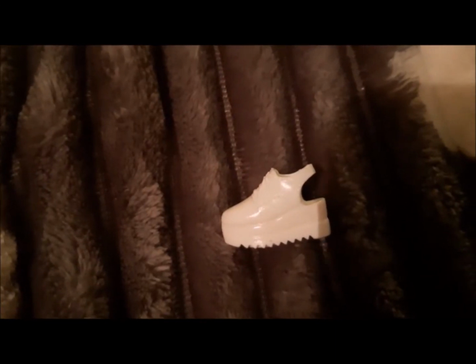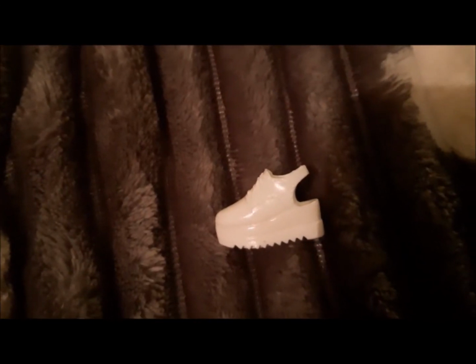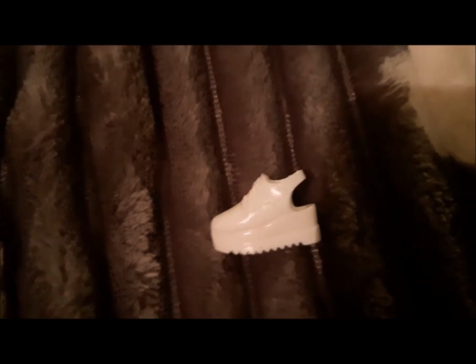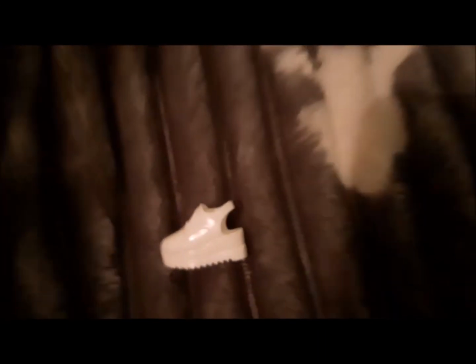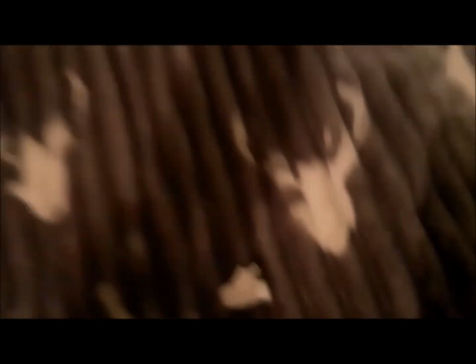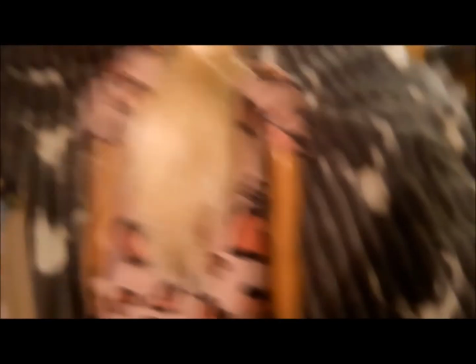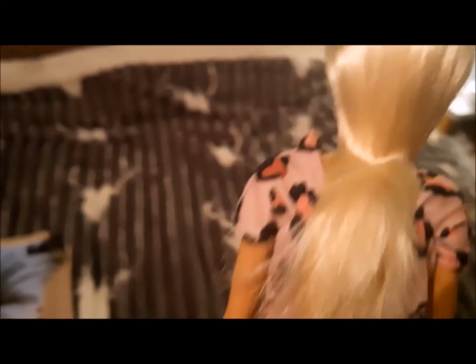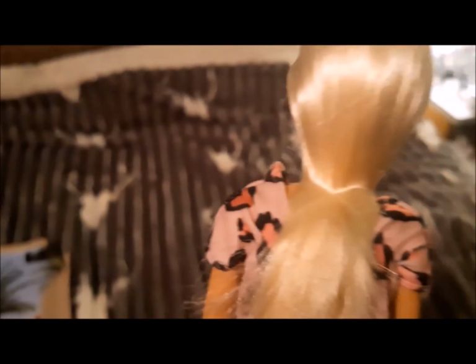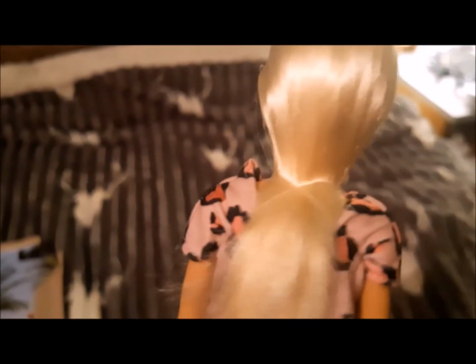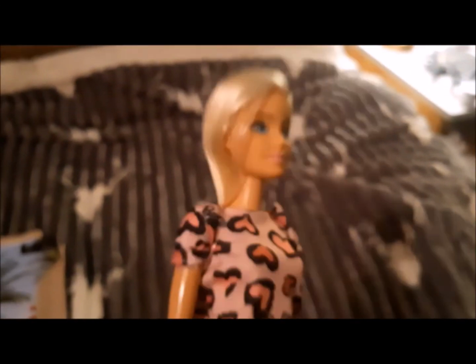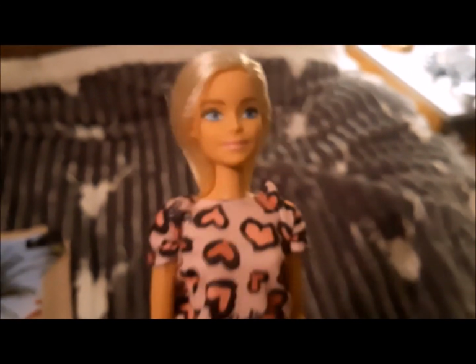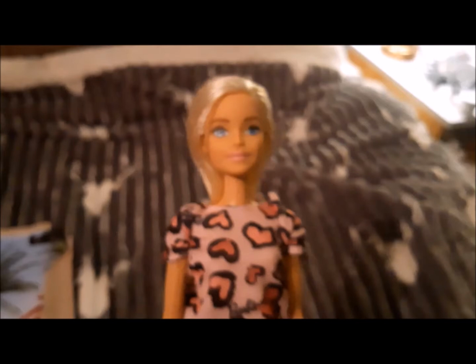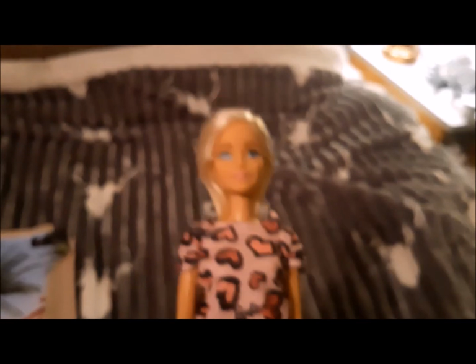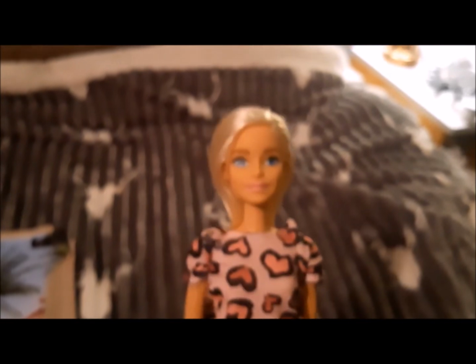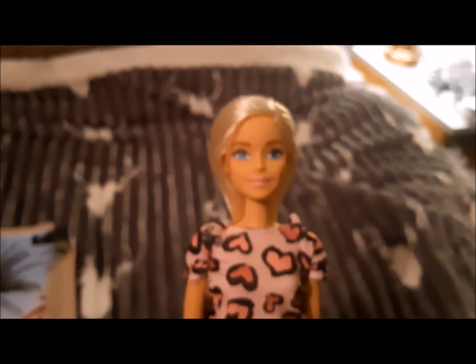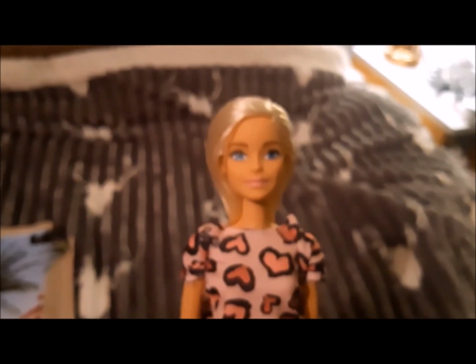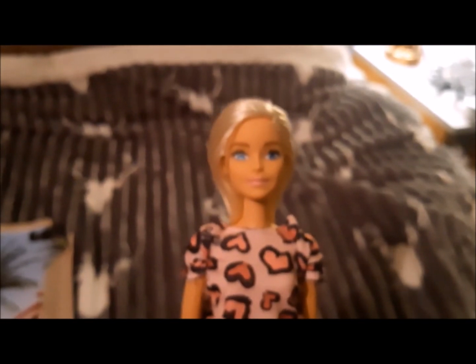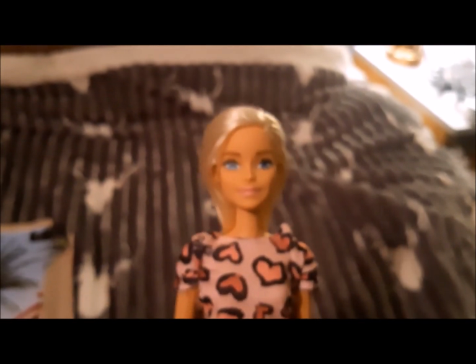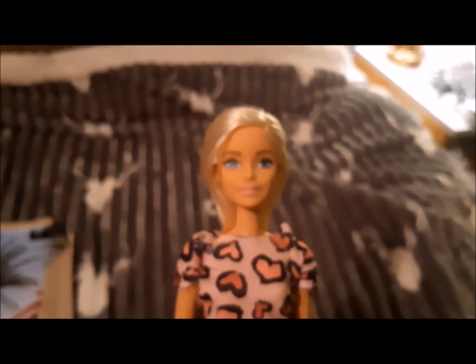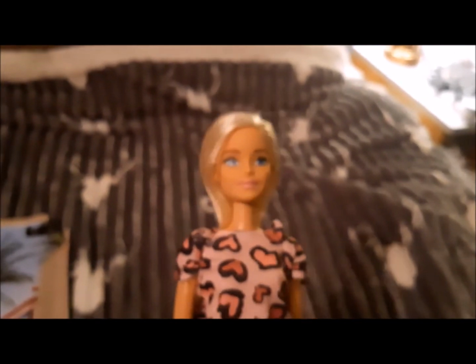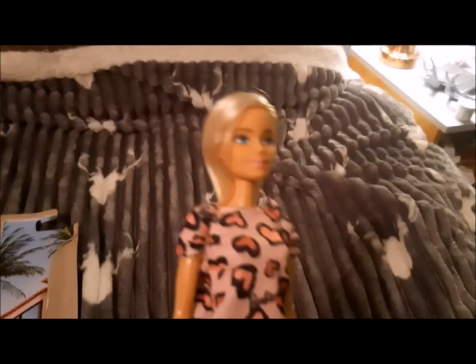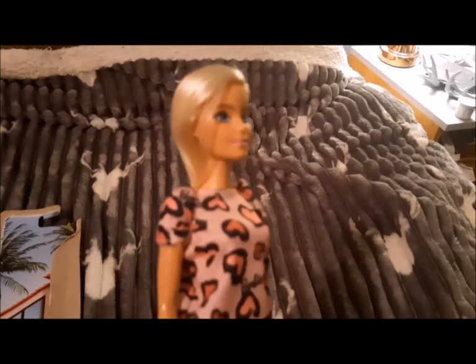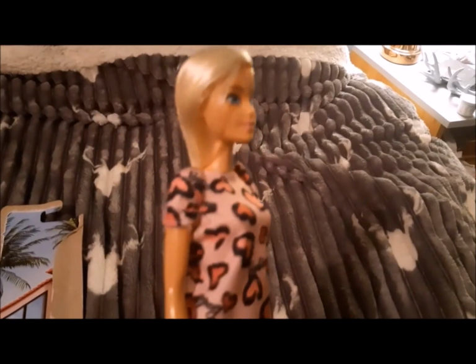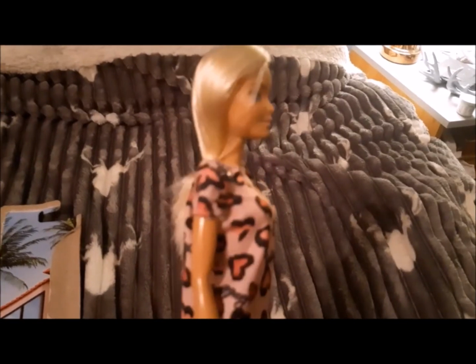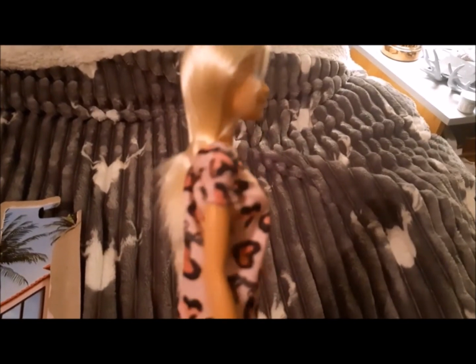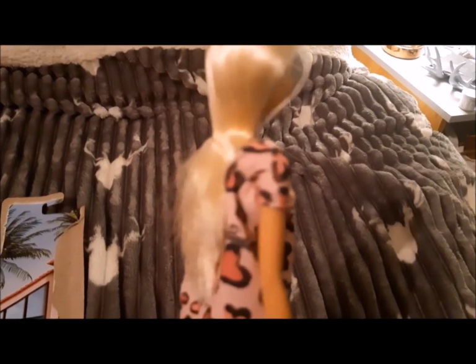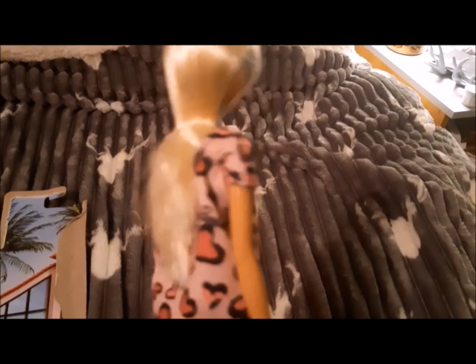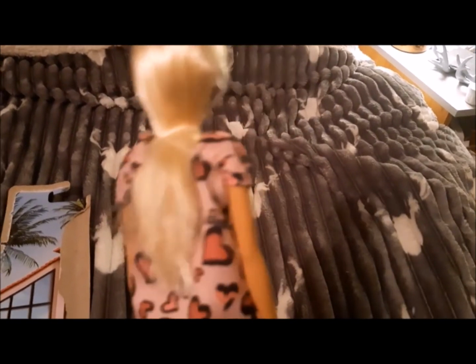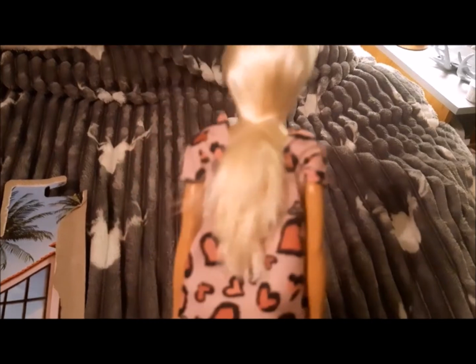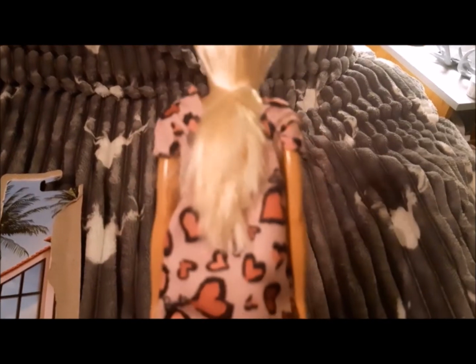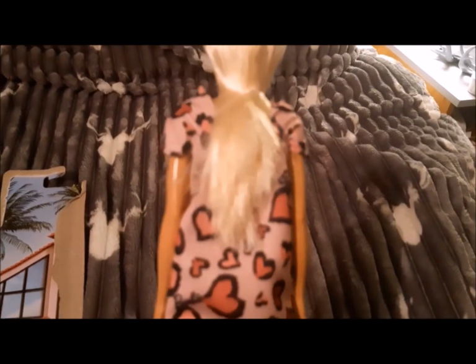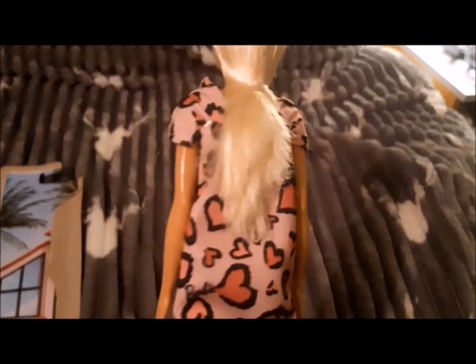Compared to what I remember classic Barbie being like. So I'm not going to untie her hair — she's going to go back in the box and make some little girl happy. But yeah, this is what a modern Barbie looks like.